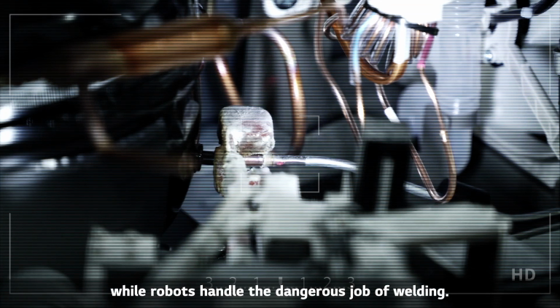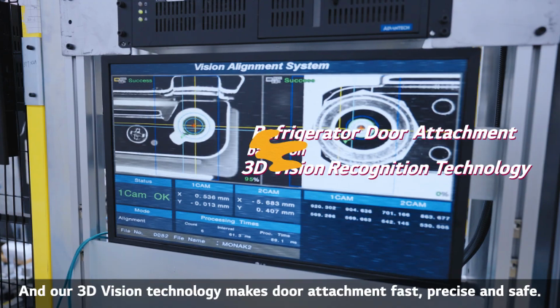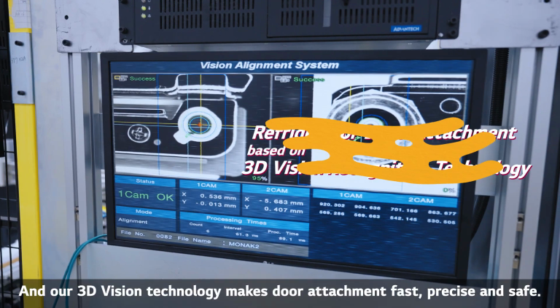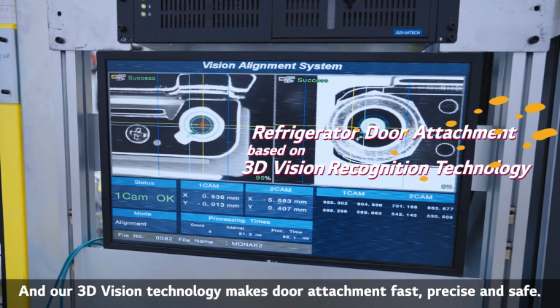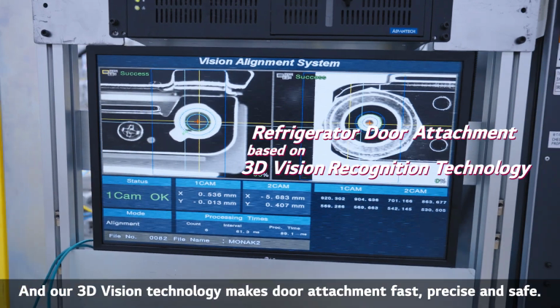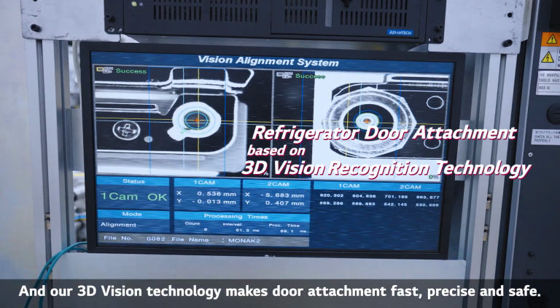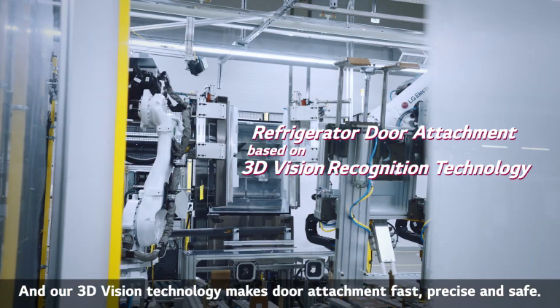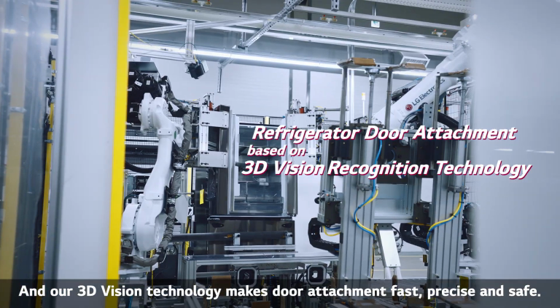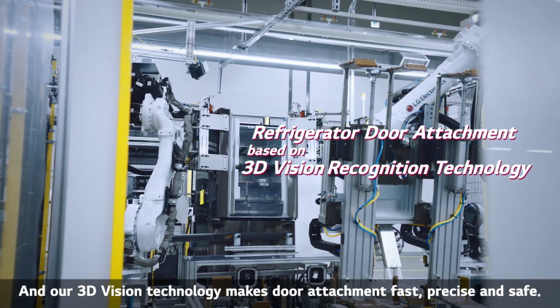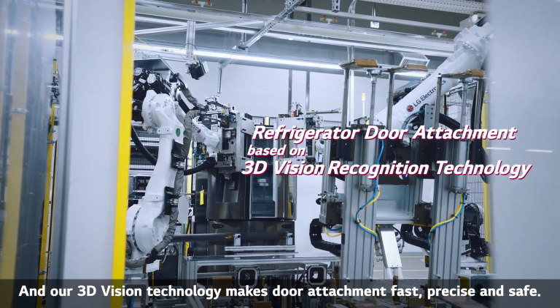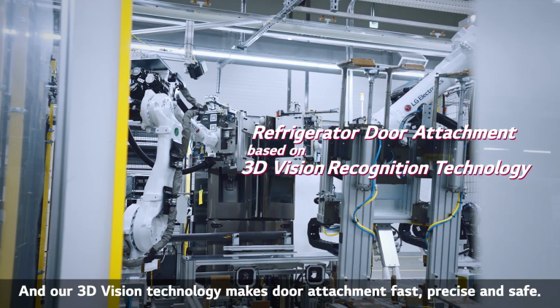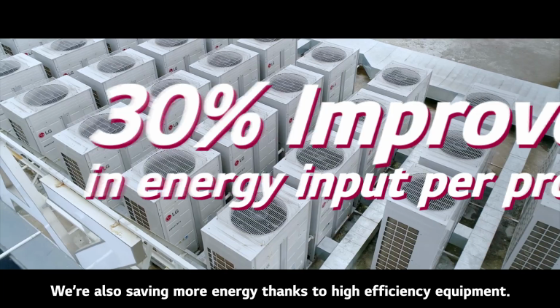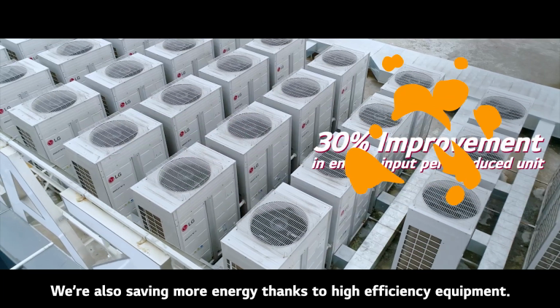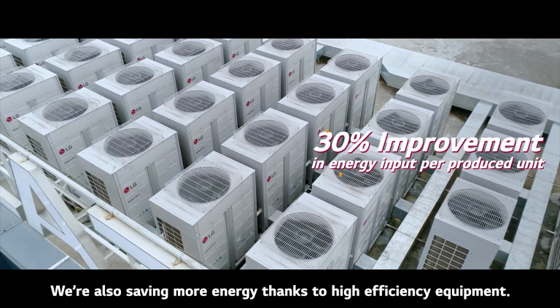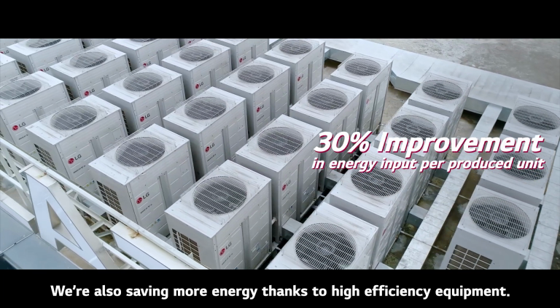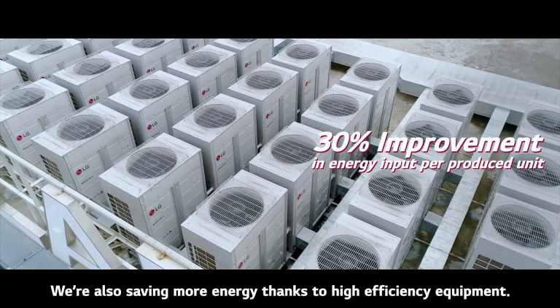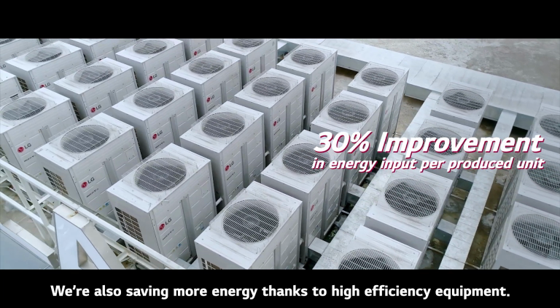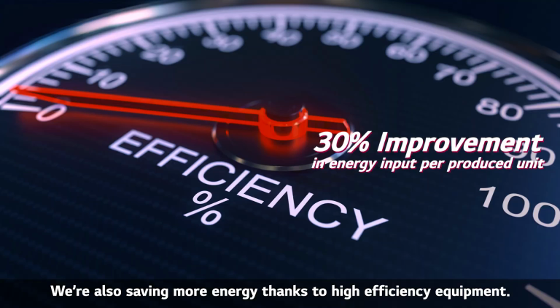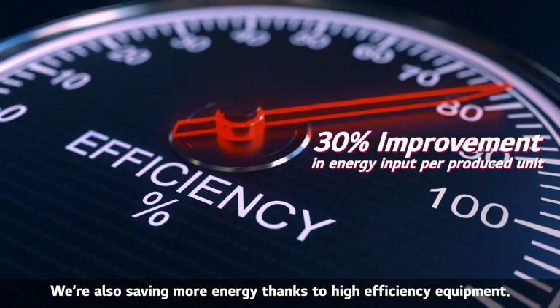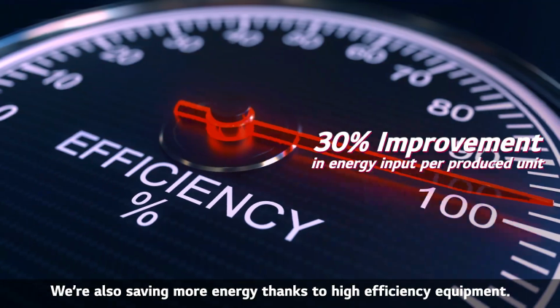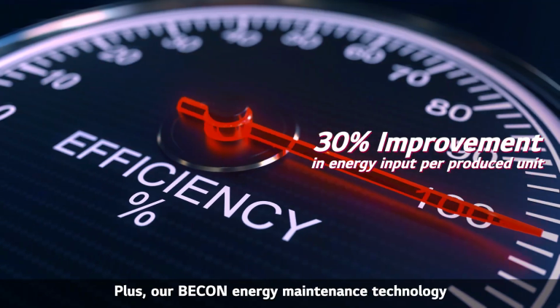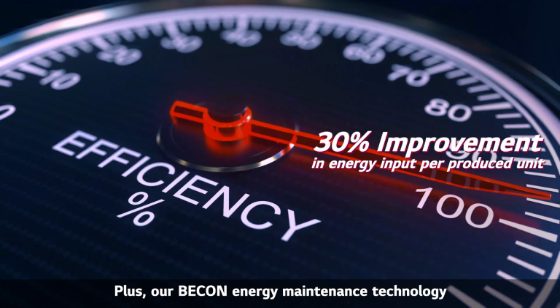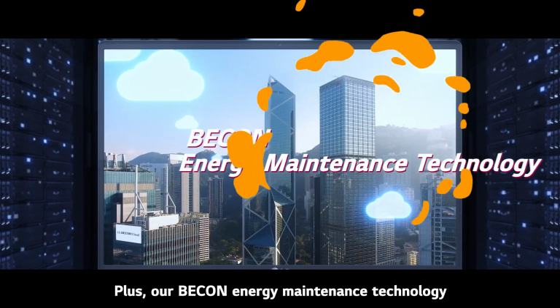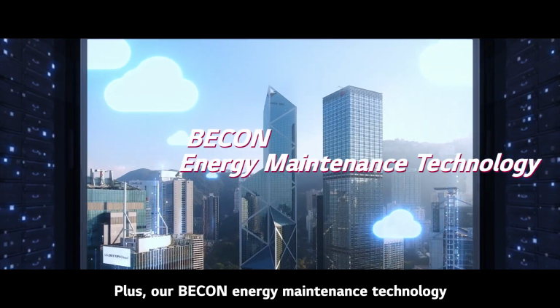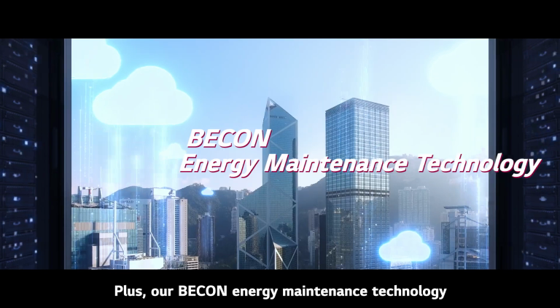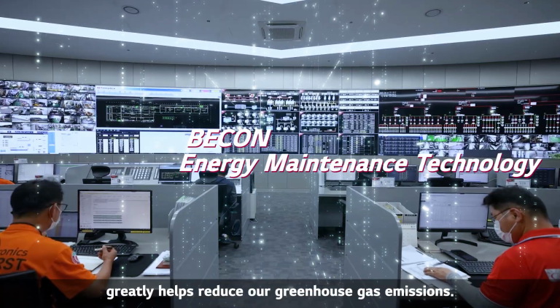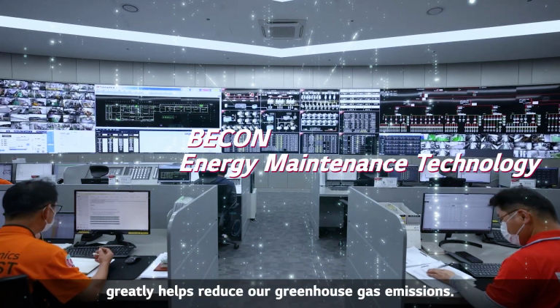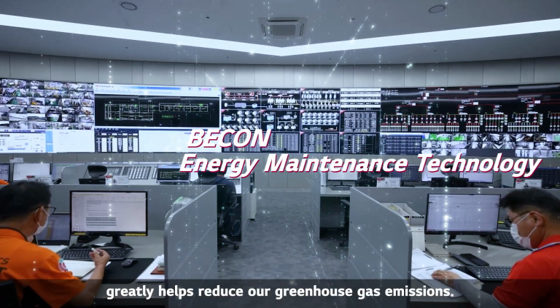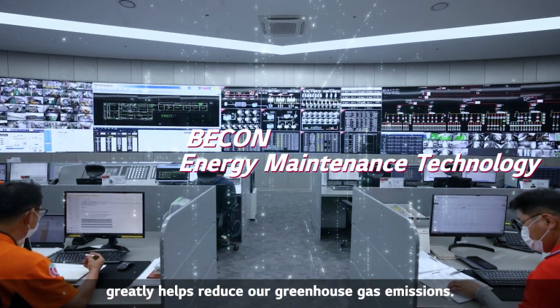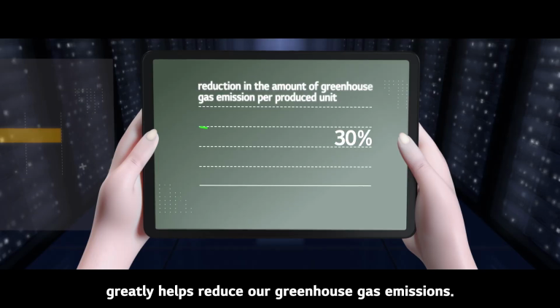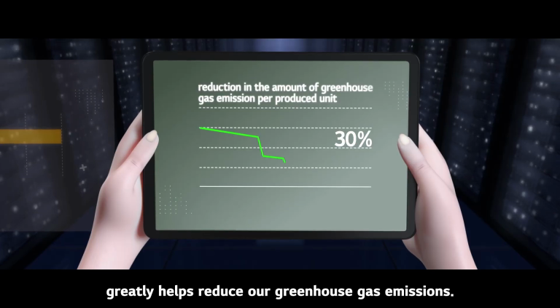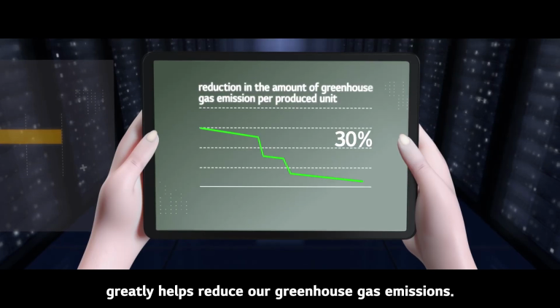Our 3D vision technology makes door attachment fast, precise, and safe. We're also saving more energy thanks to high-efficiency equipment, and our Beacon Energy Maintenance technology greatly helps reduce our greenhouse gas emissions.